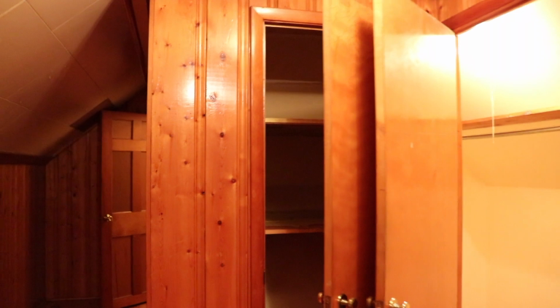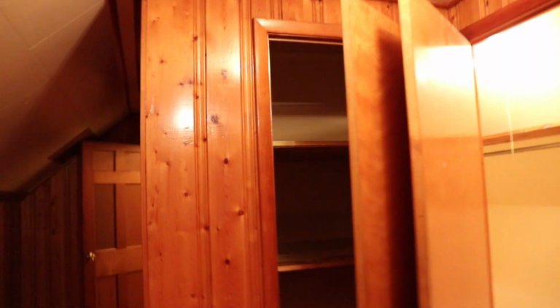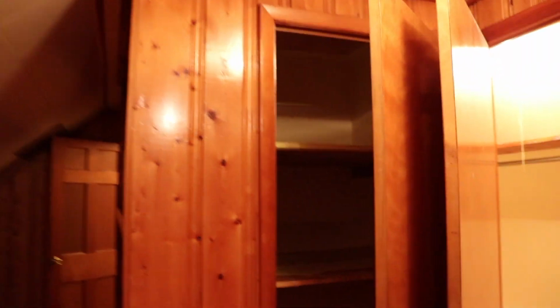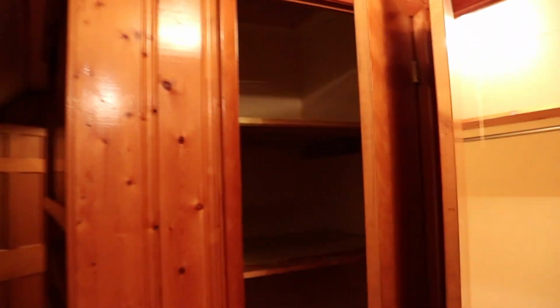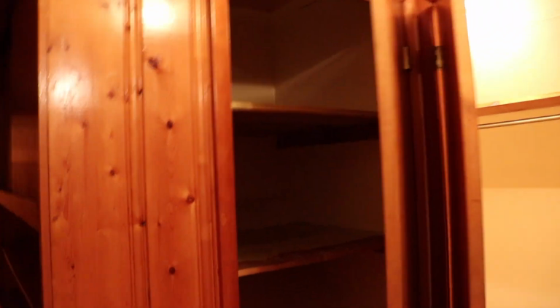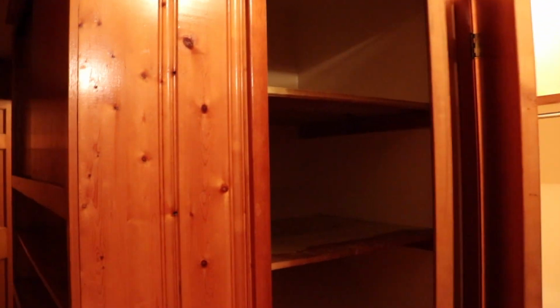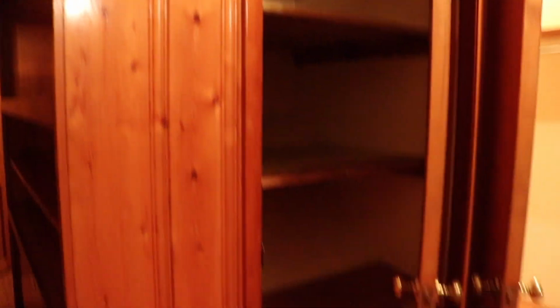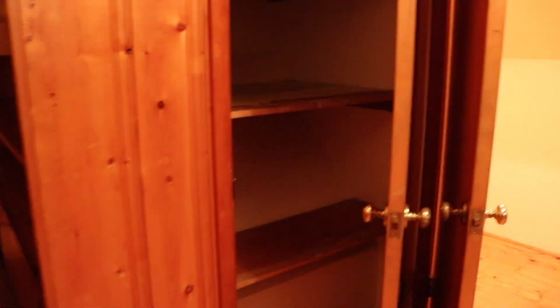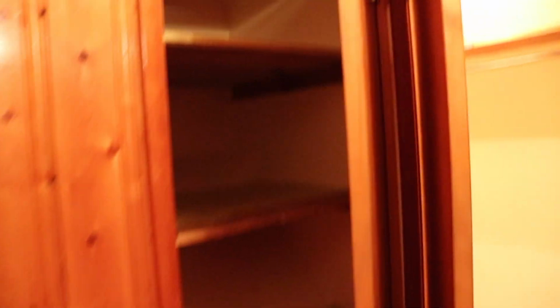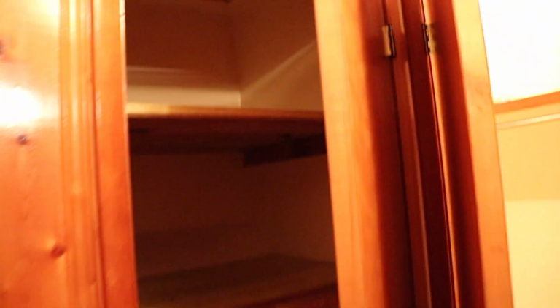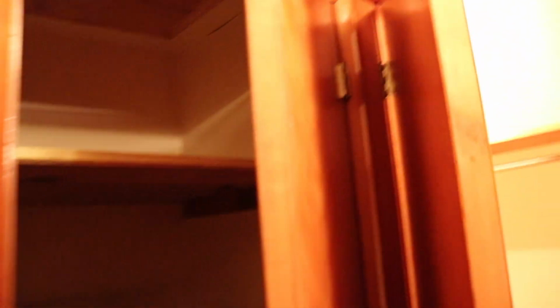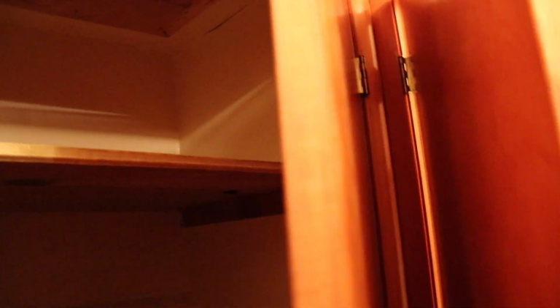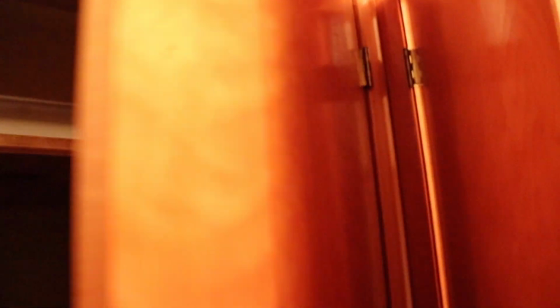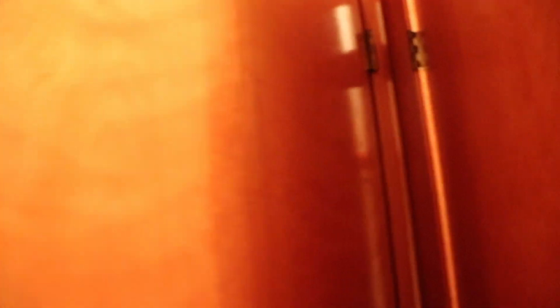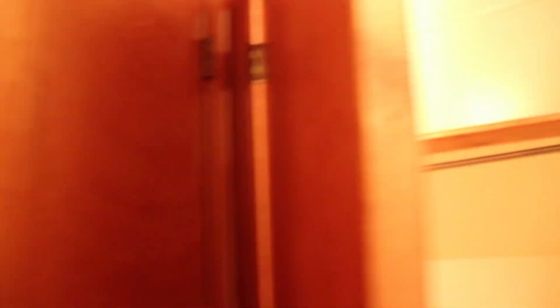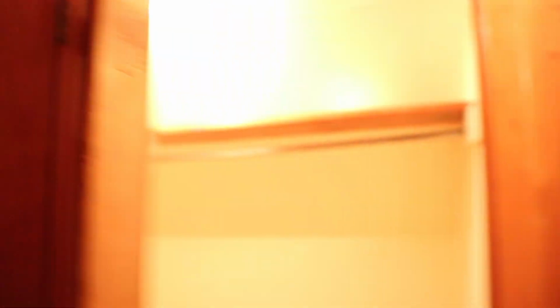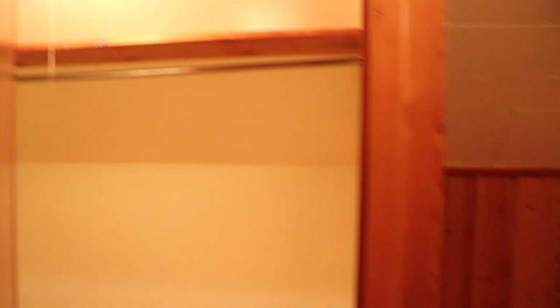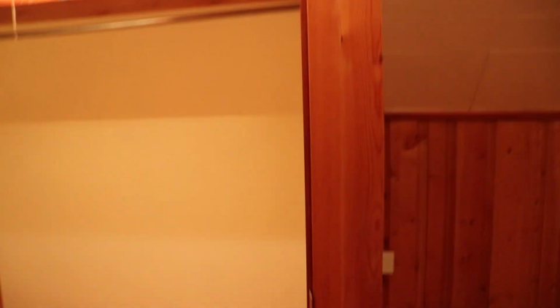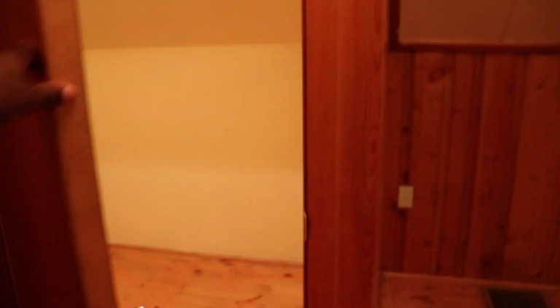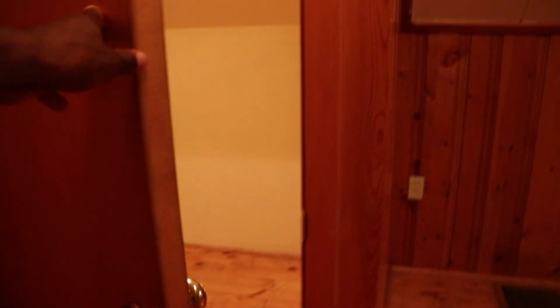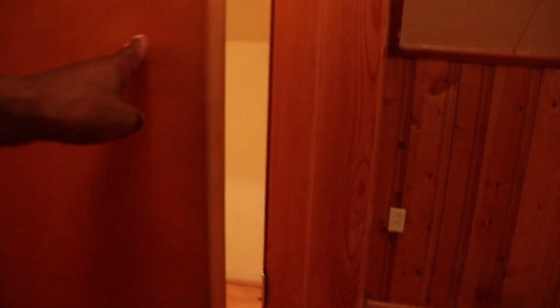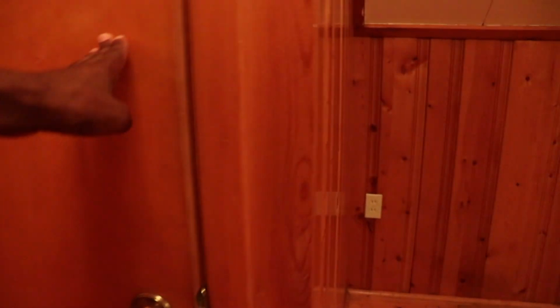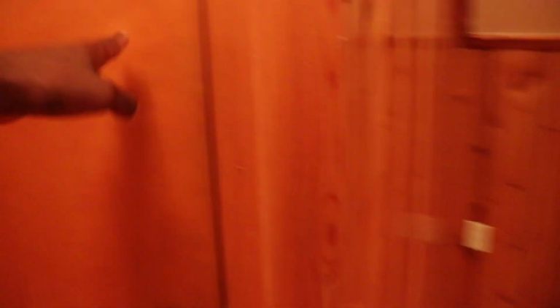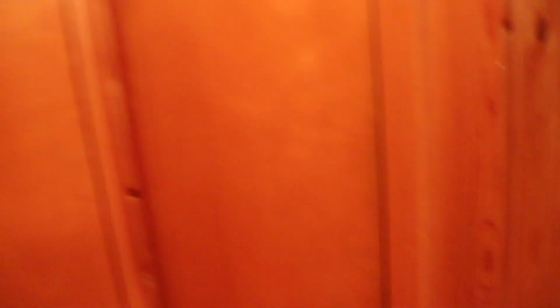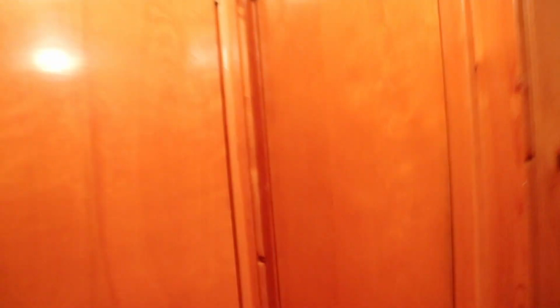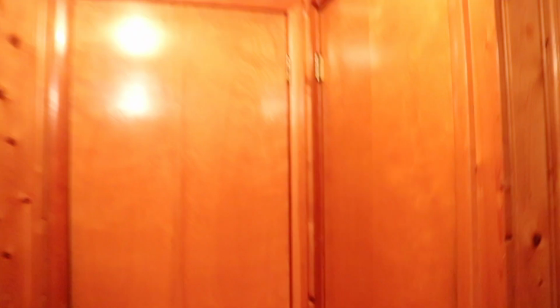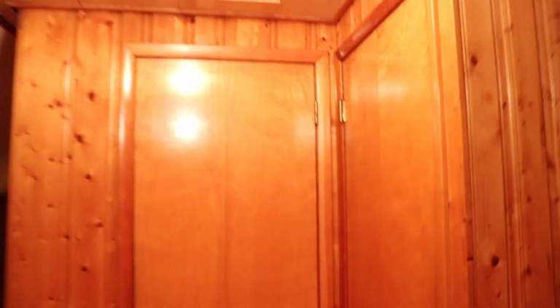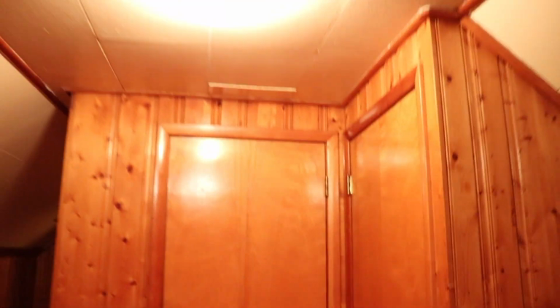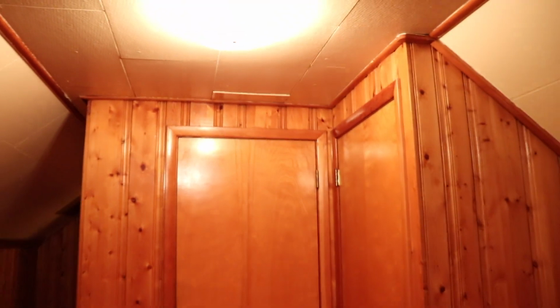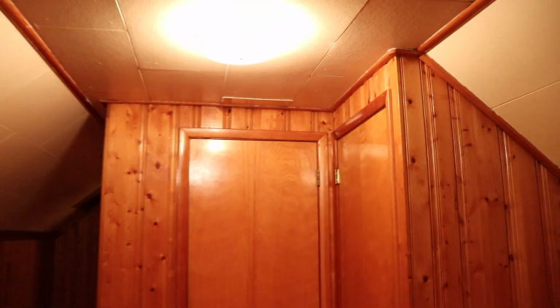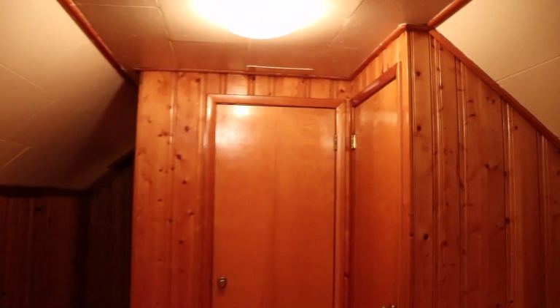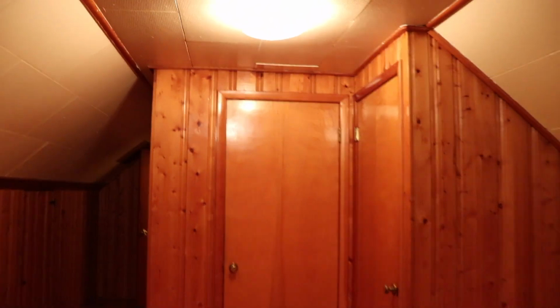More cabinets here as well. So when you close those up, close this up — more cabinets here as well.